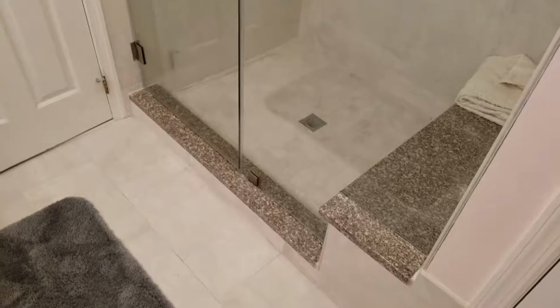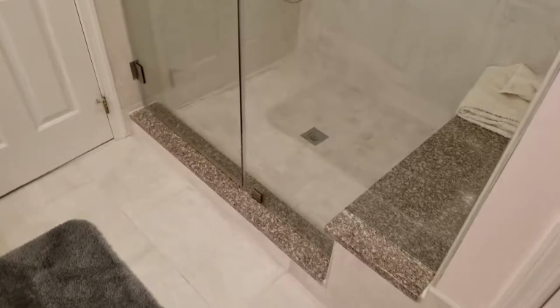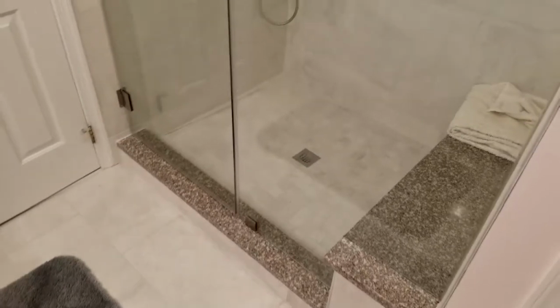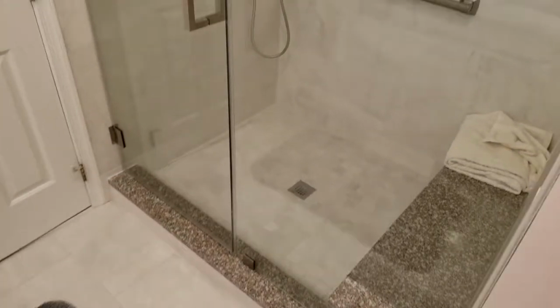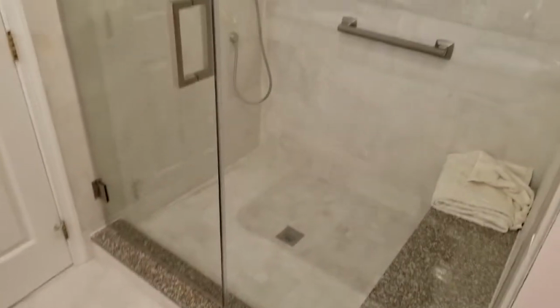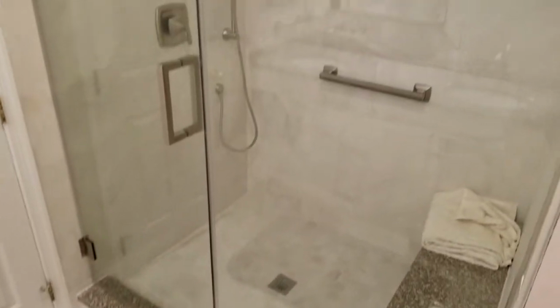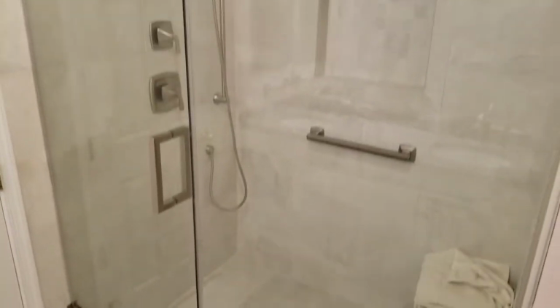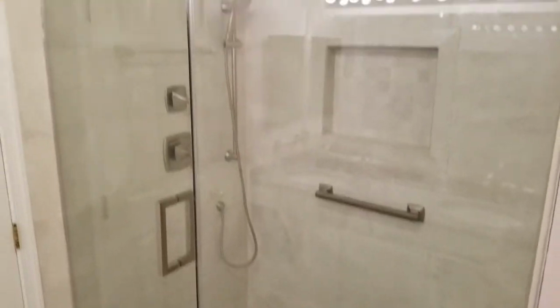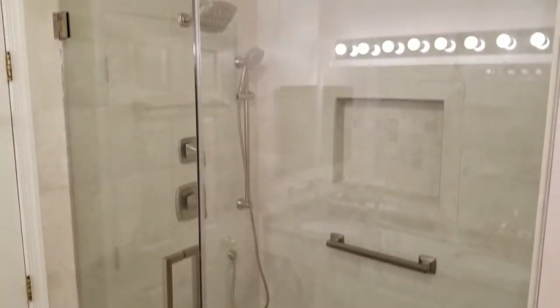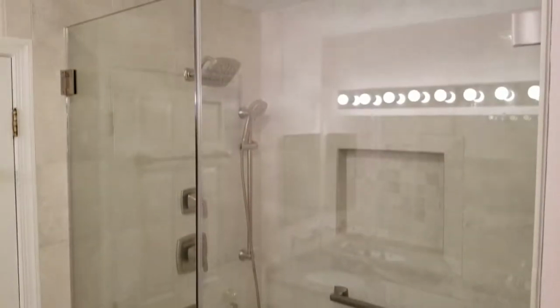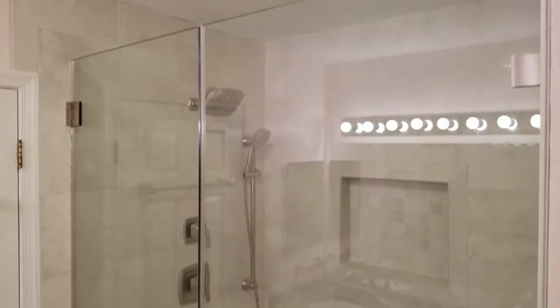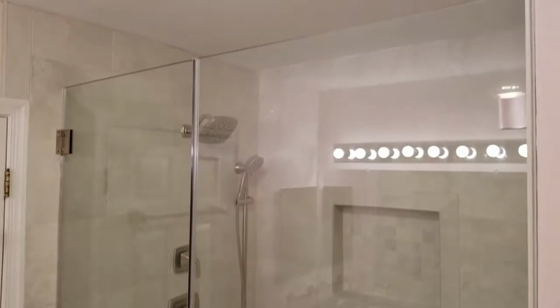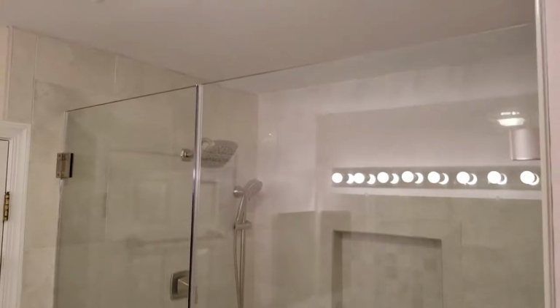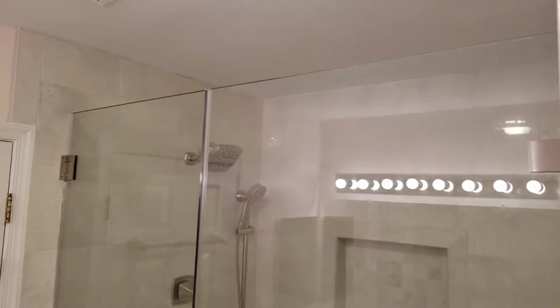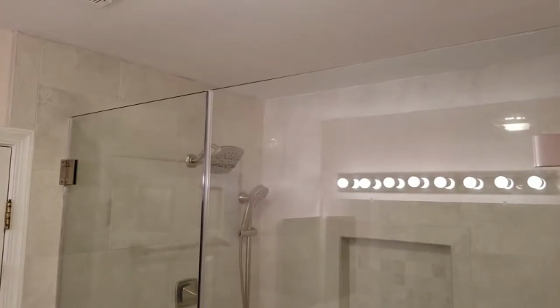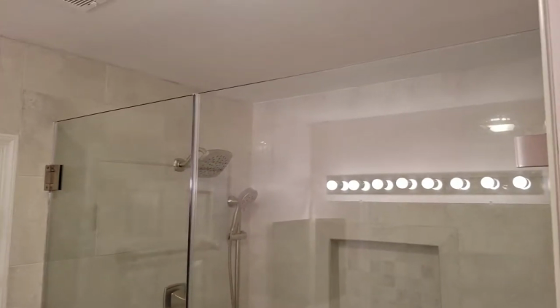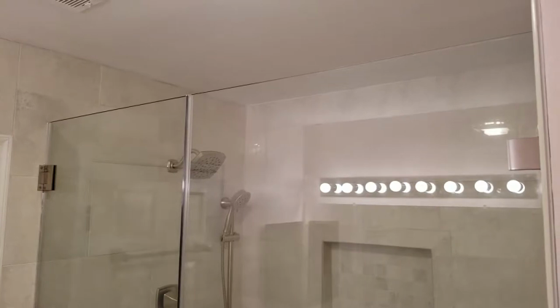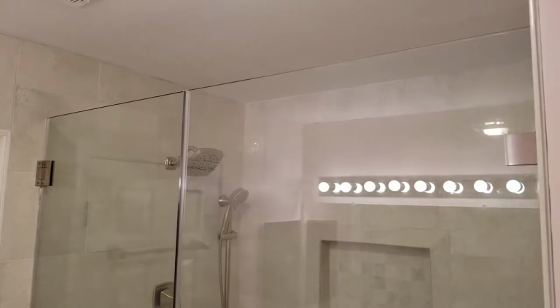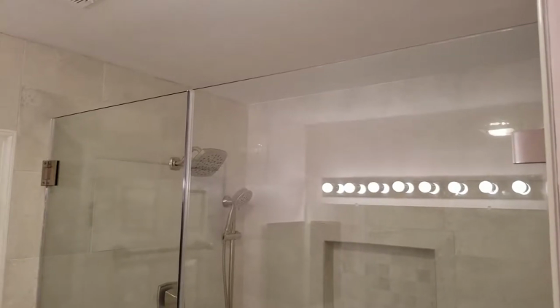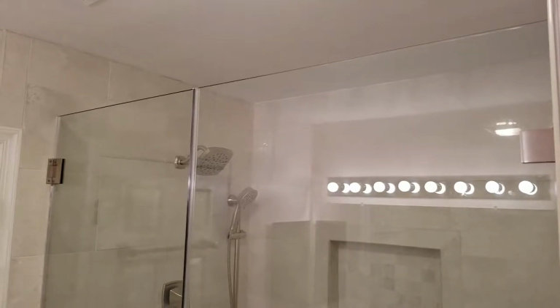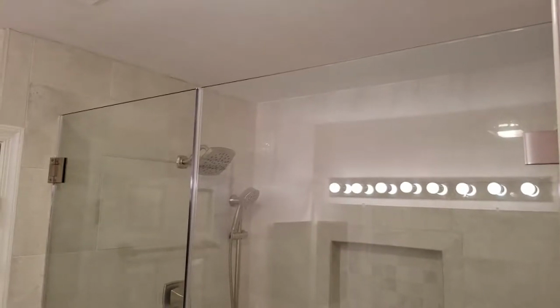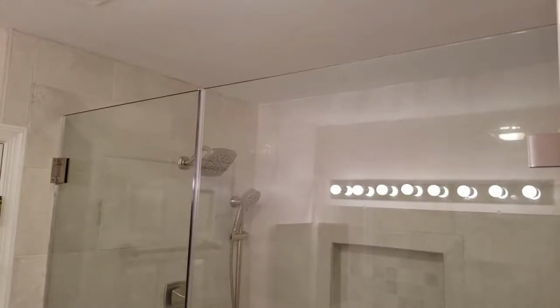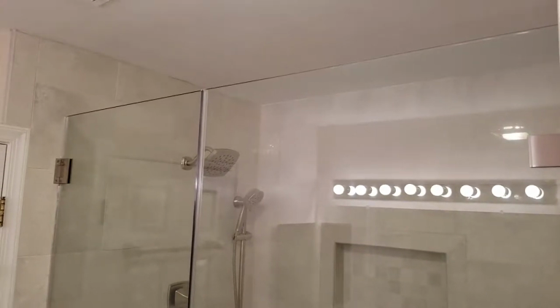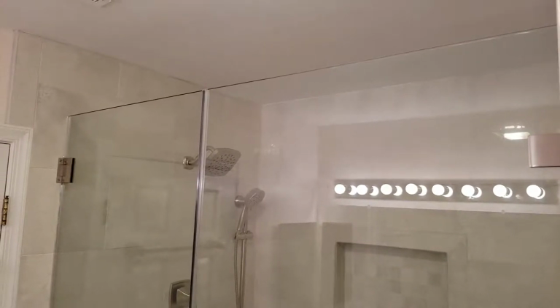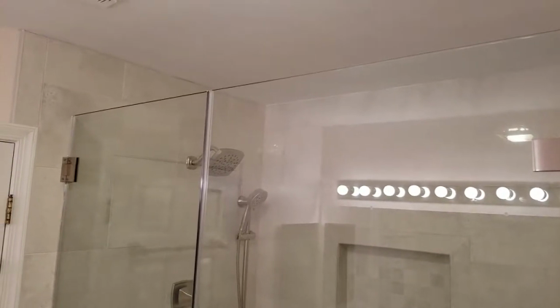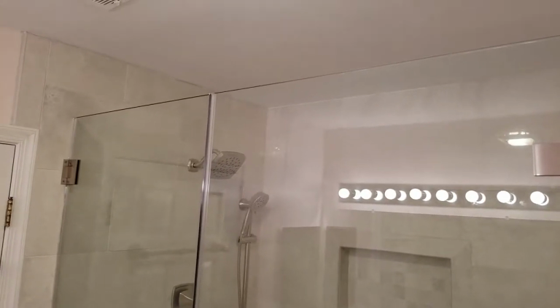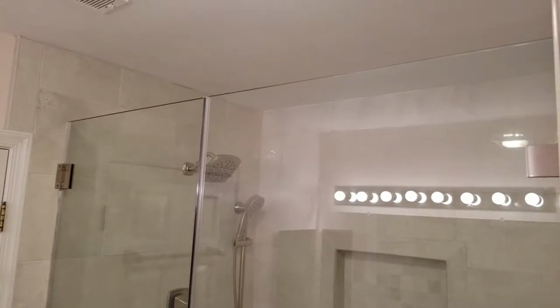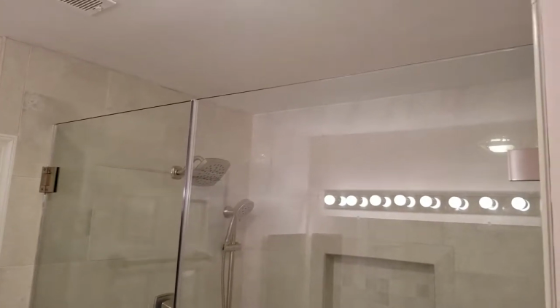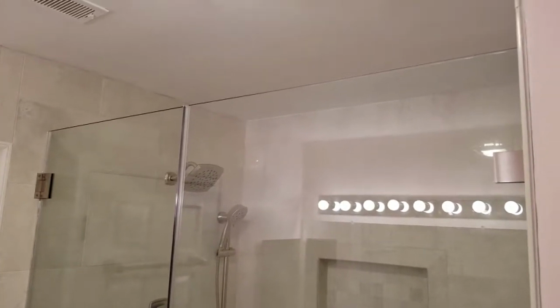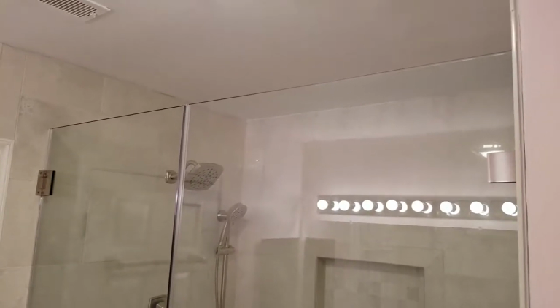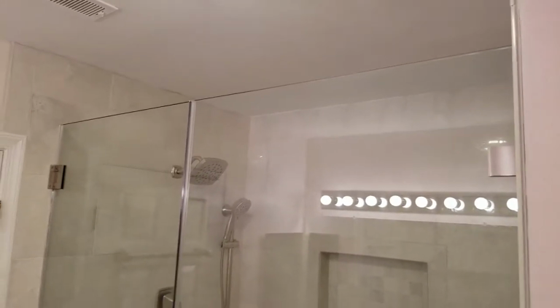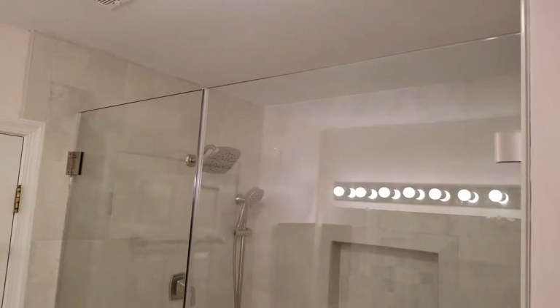This is Ben with Exceptional Glass, 88883 Glass. Today we are here in — is it Morristown? We are in Montvale, New Jersey.